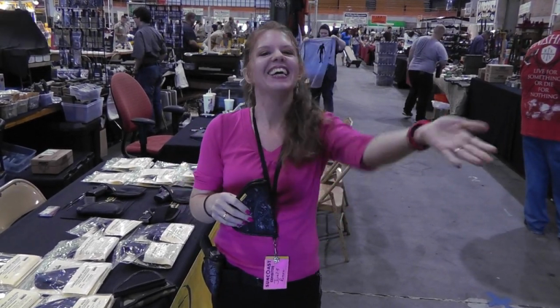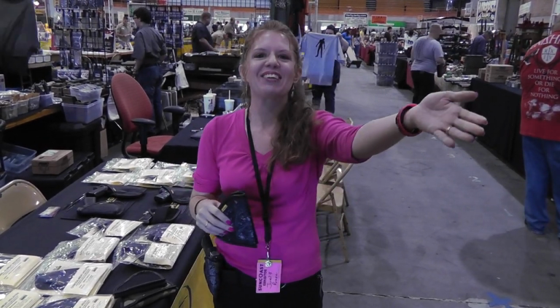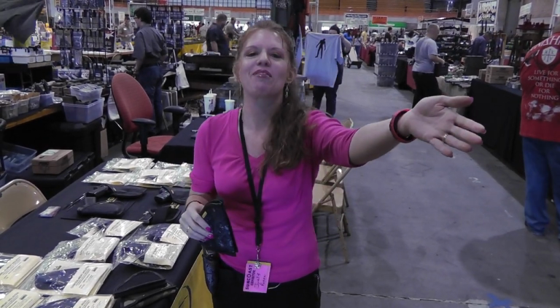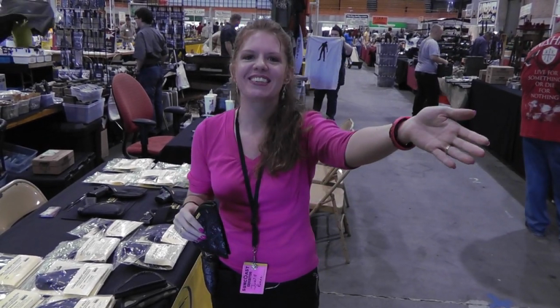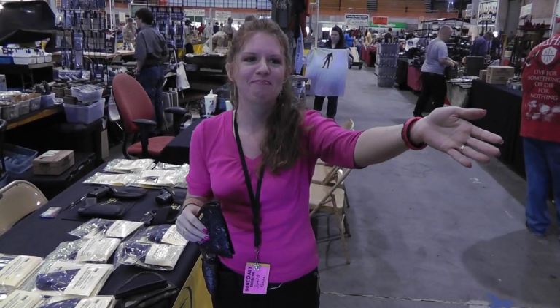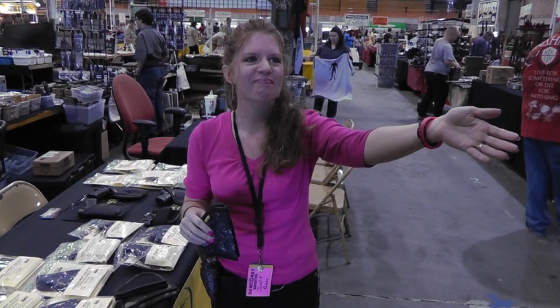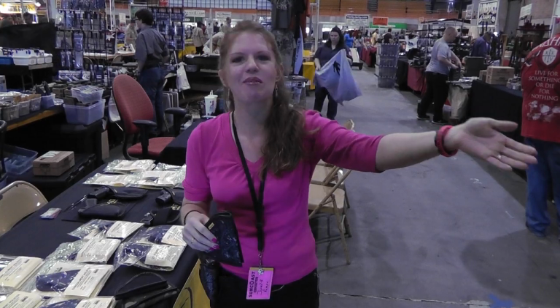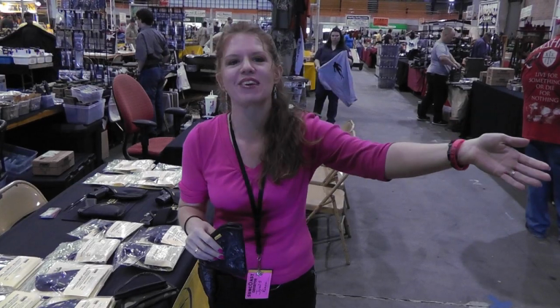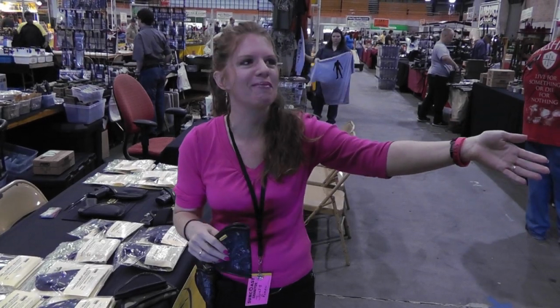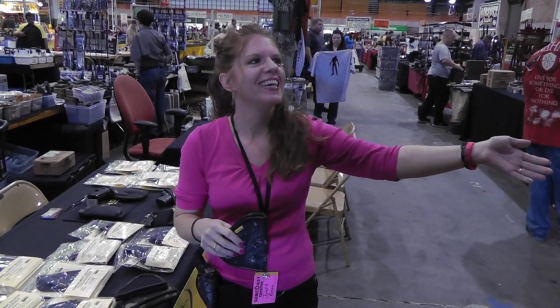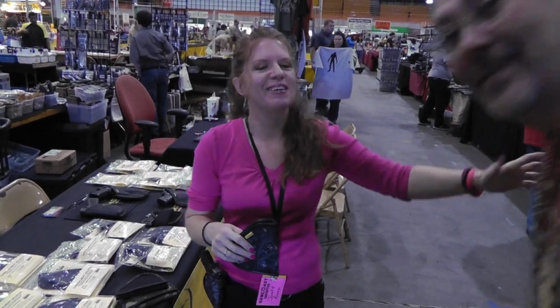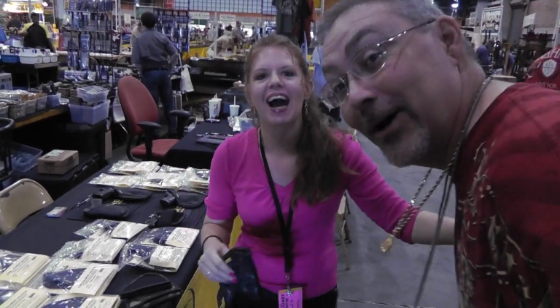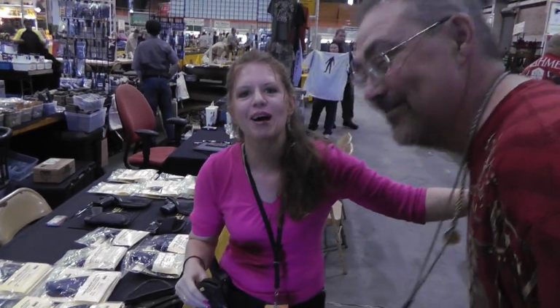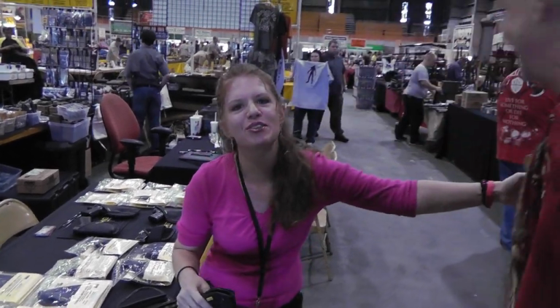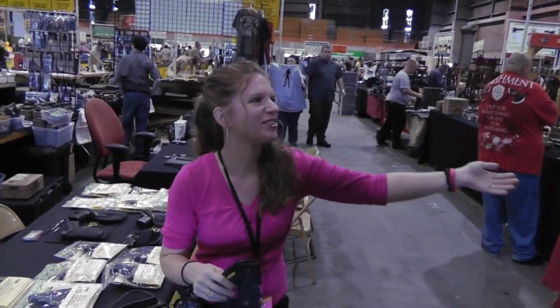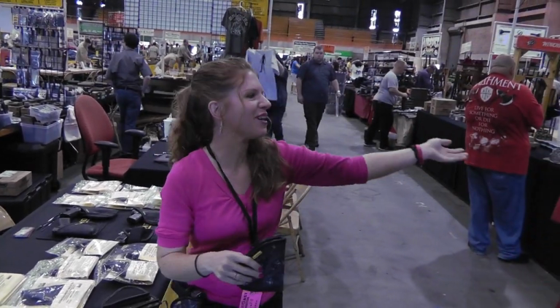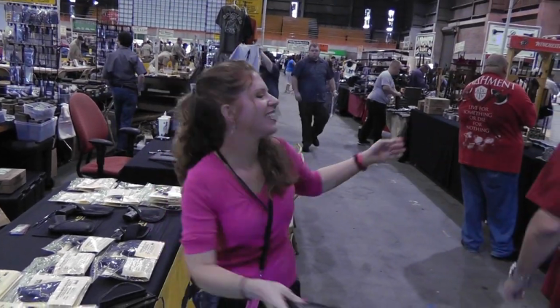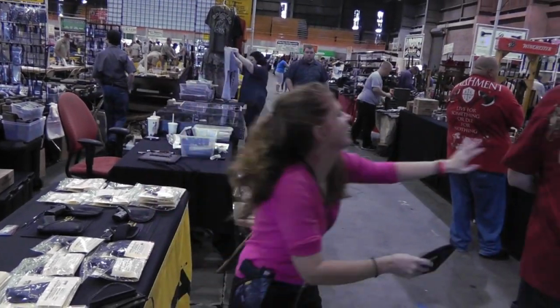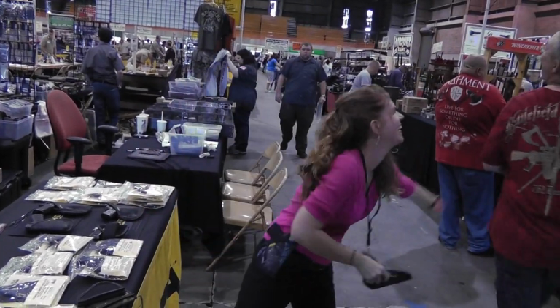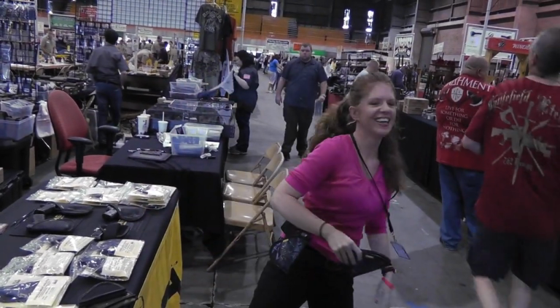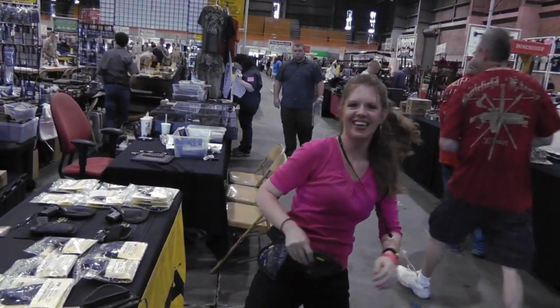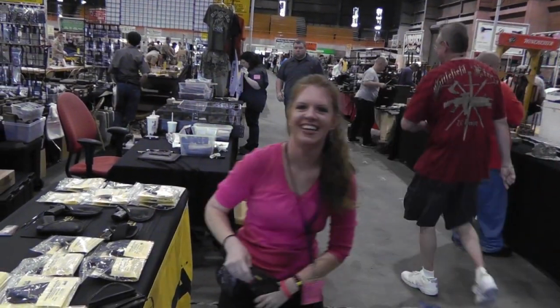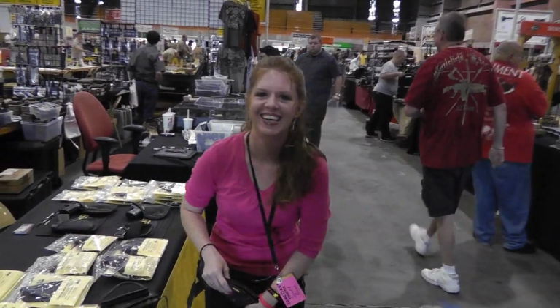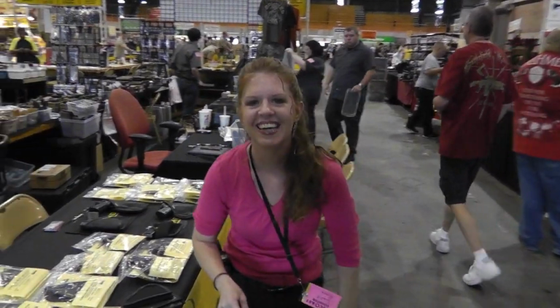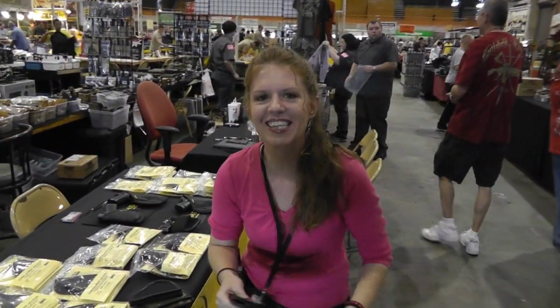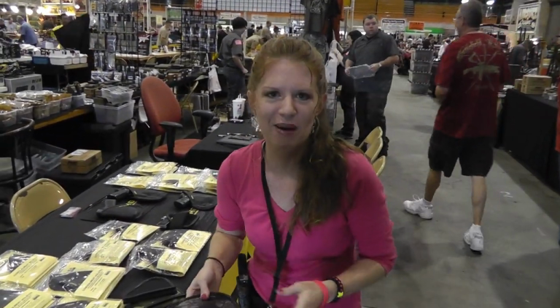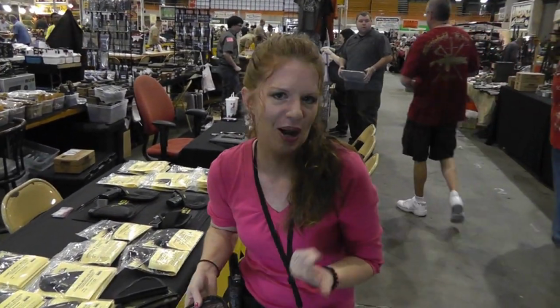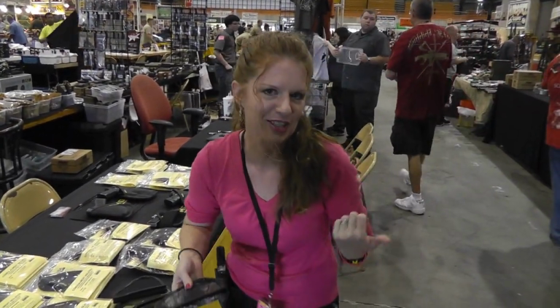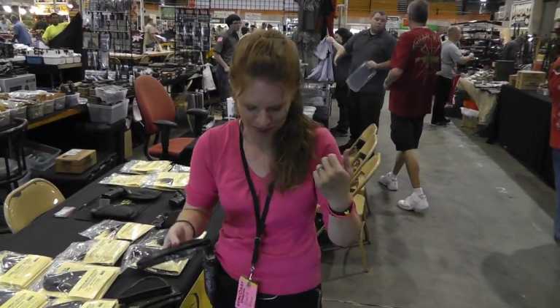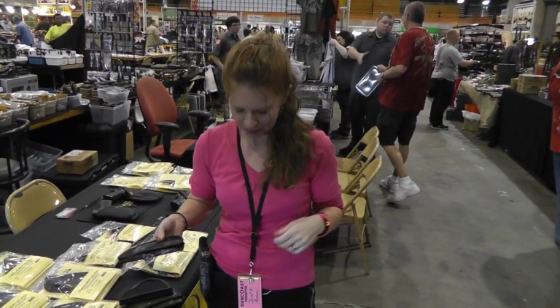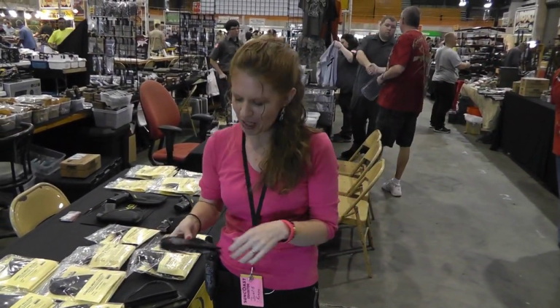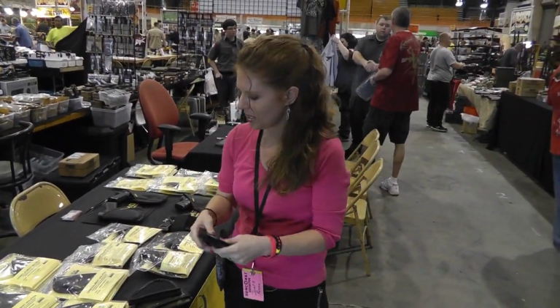You want to meet my friend Tim? Come meet my friend Tim. Tim, say hi to my YouTube friends and family. I get some of my Glock mags from Tim.